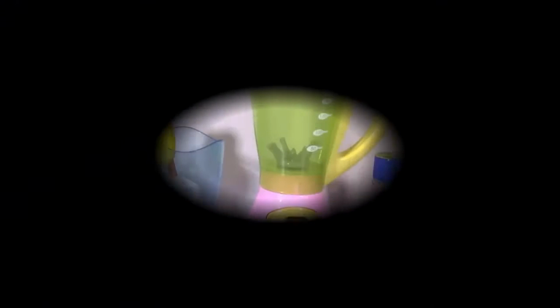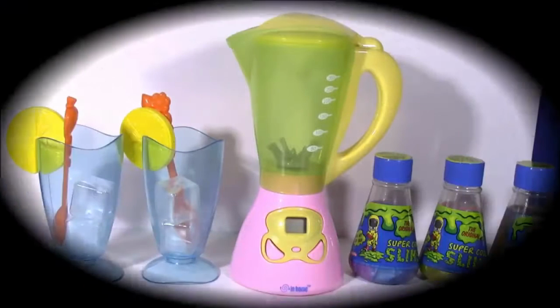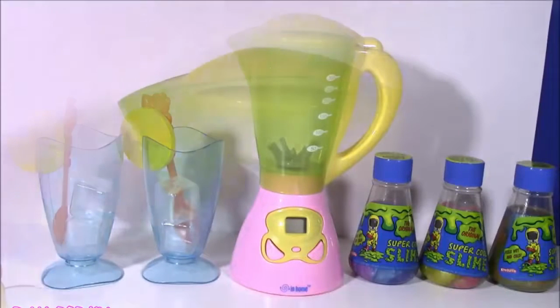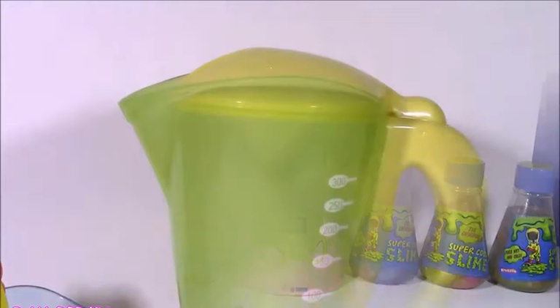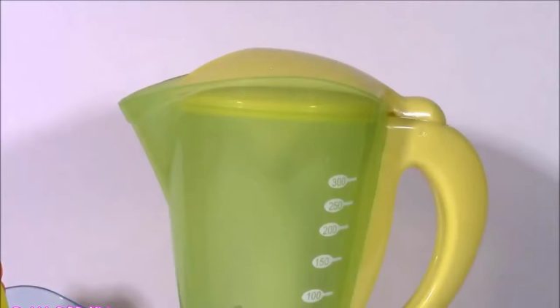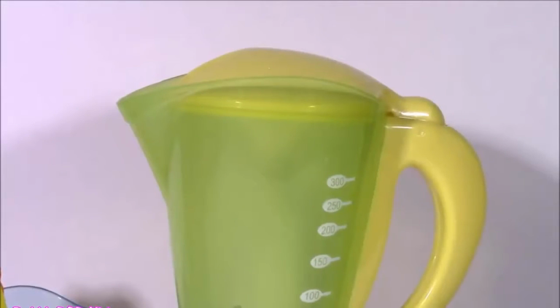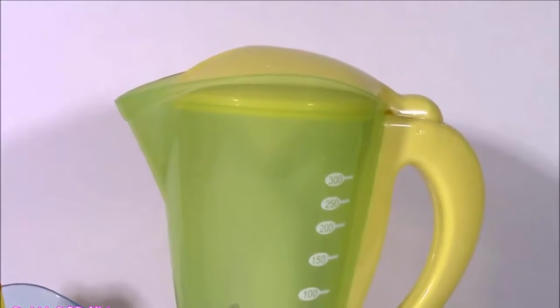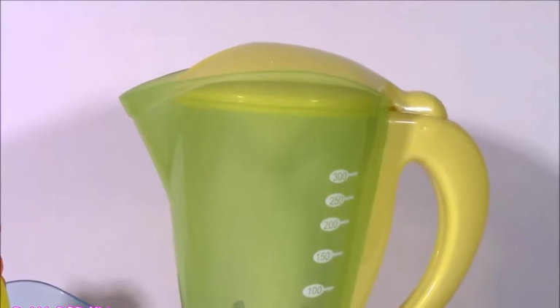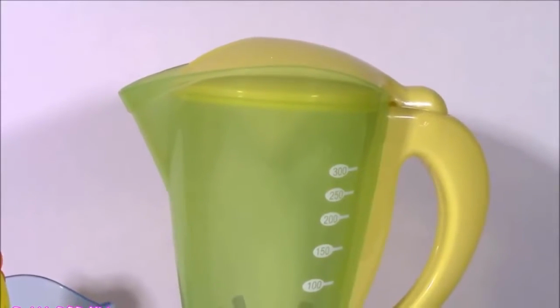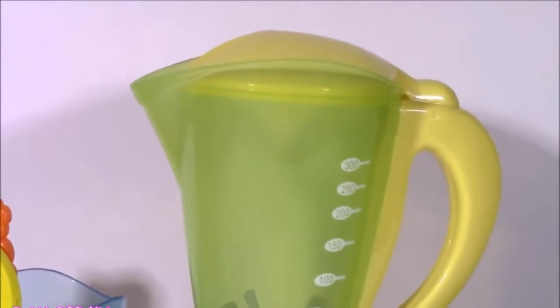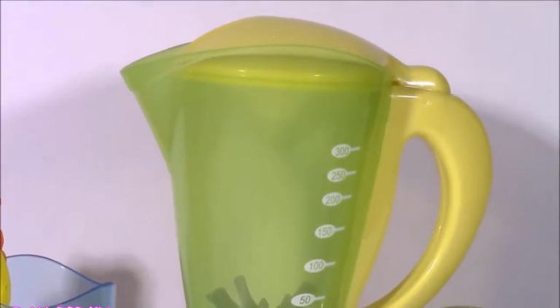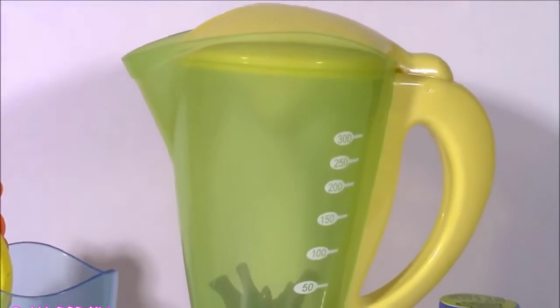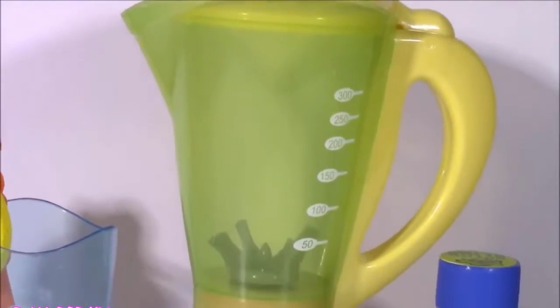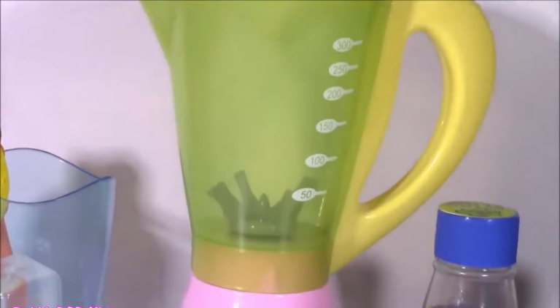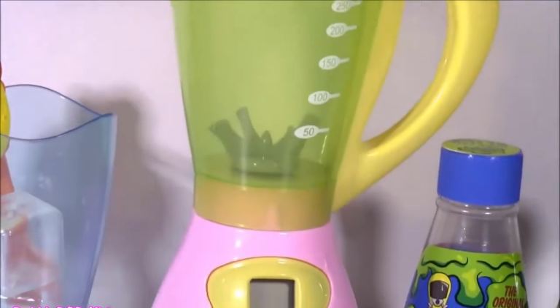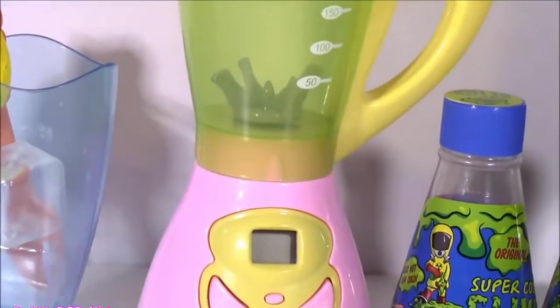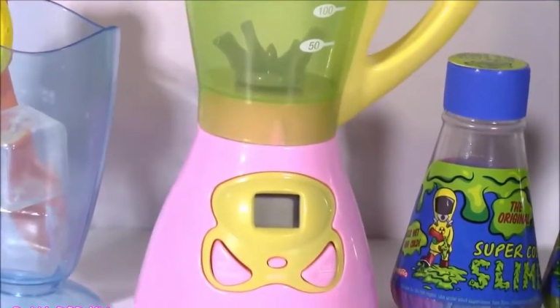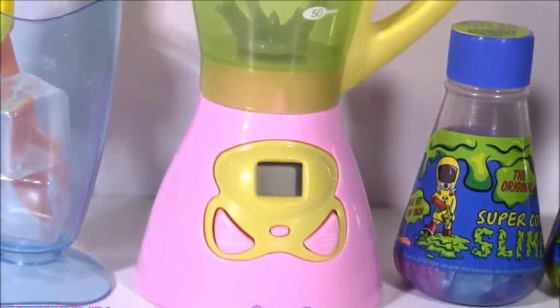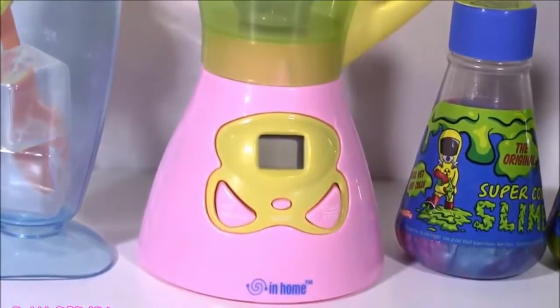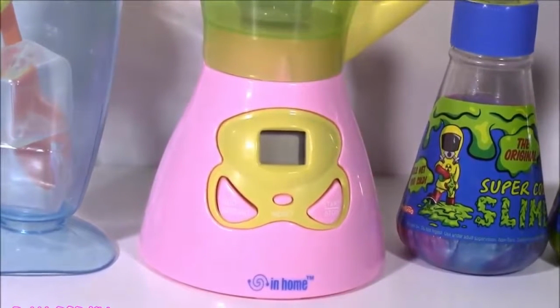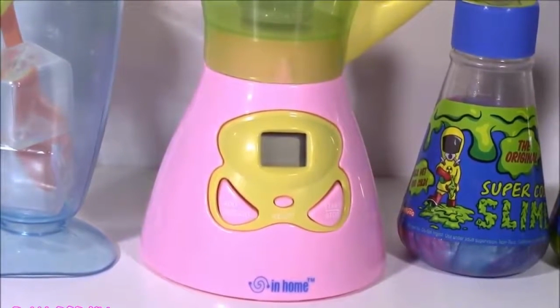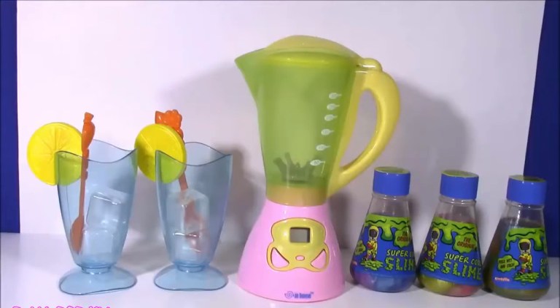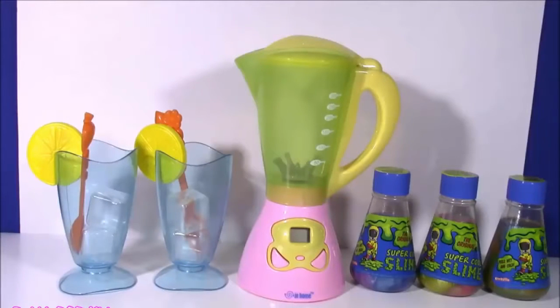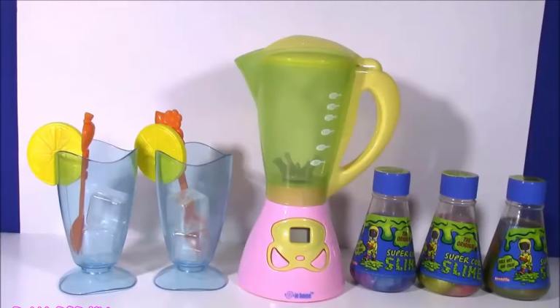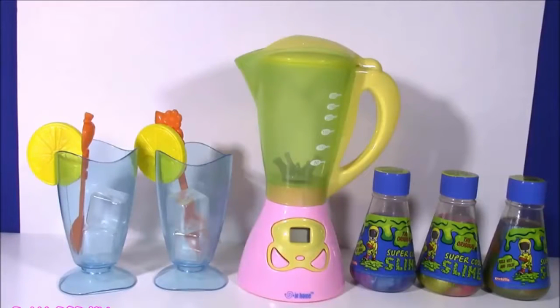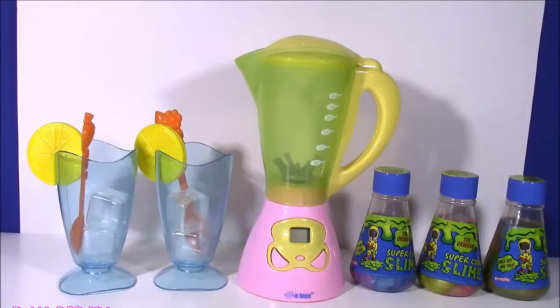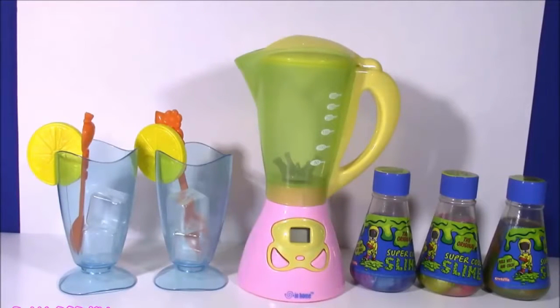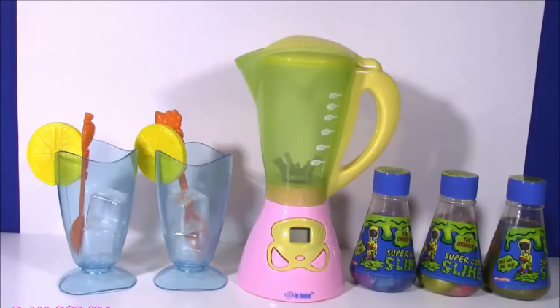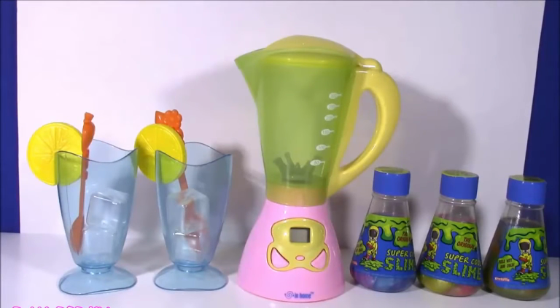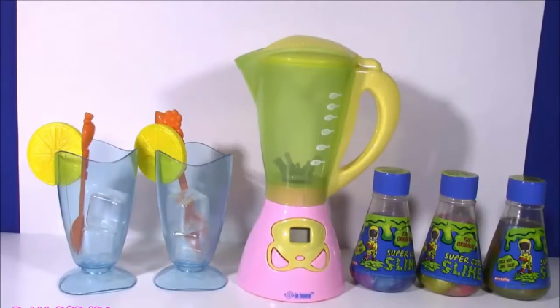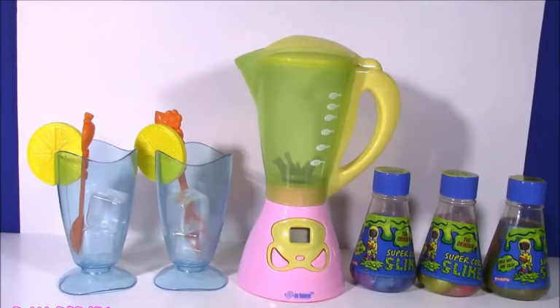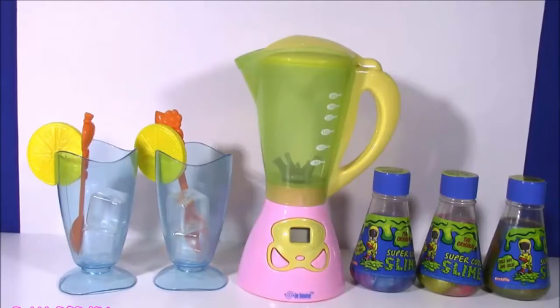Here it is, and I love it so, so much. It is so cute. It's yellow with a little bit of green, and the base is pink. If you love magic, slime, and surprise toys, you are in for such a treat today.